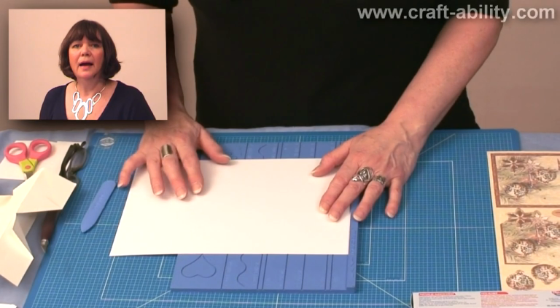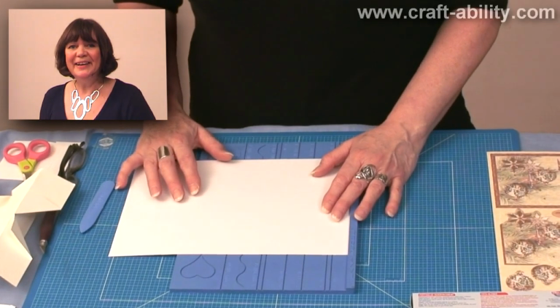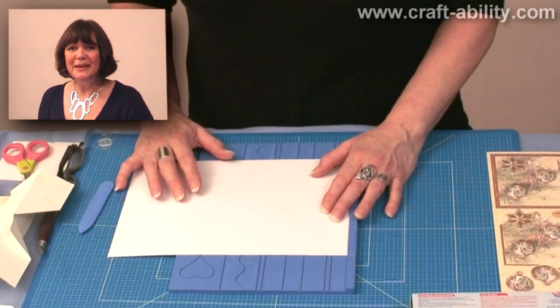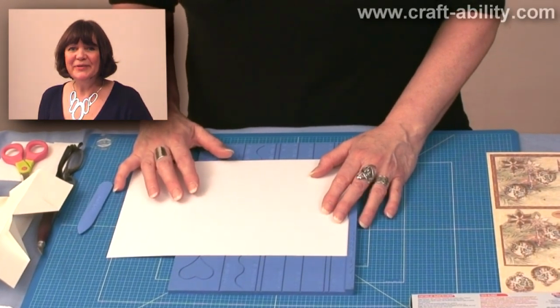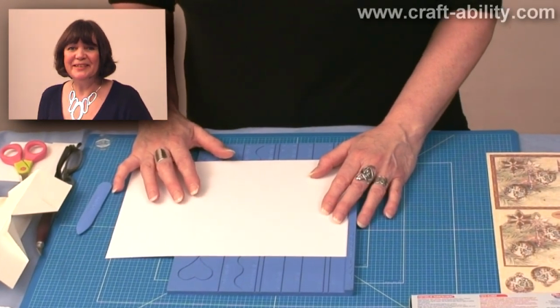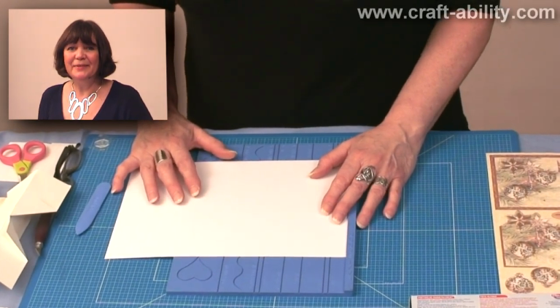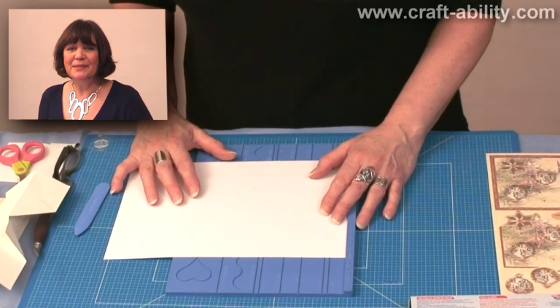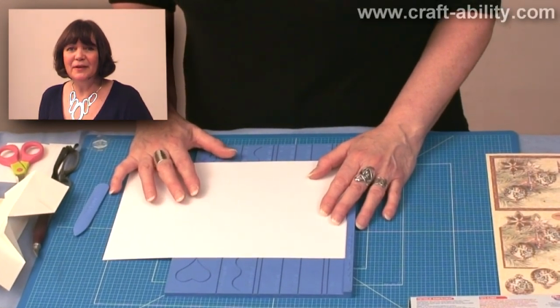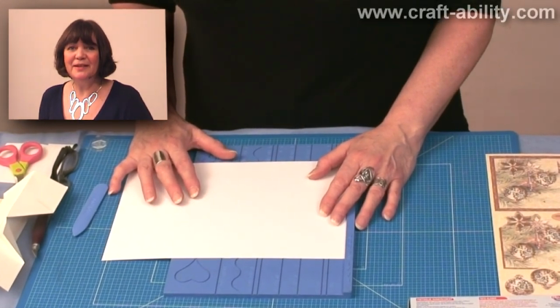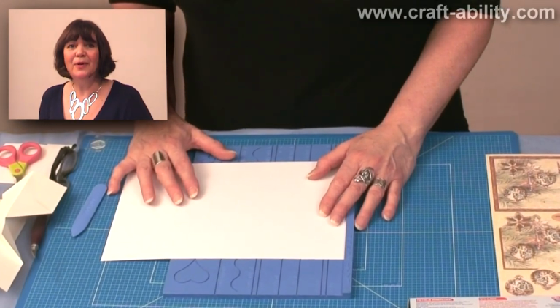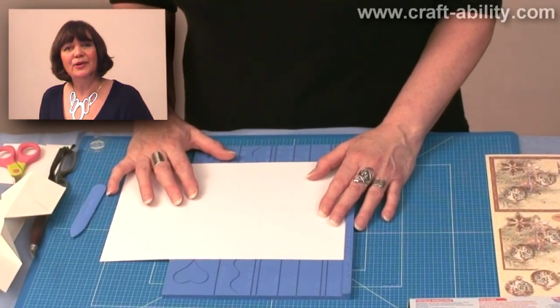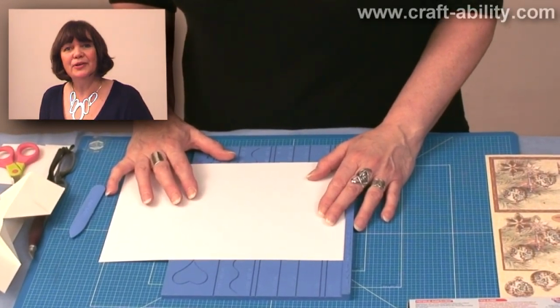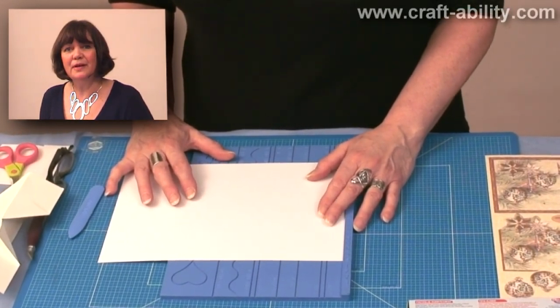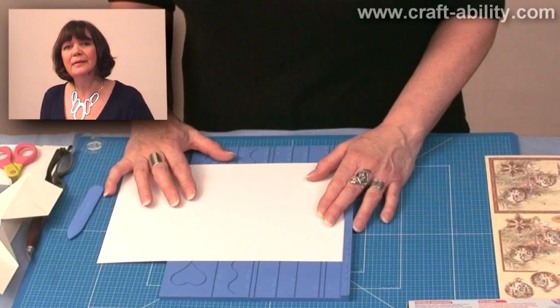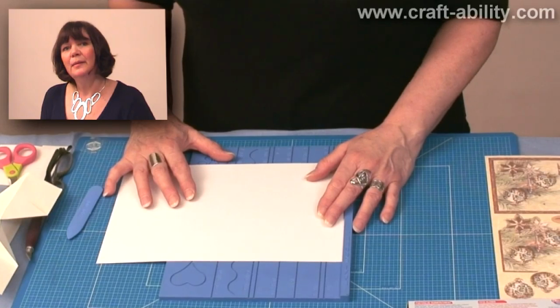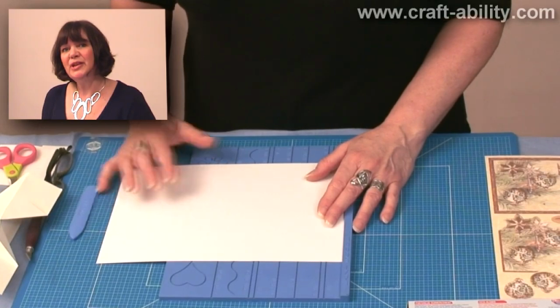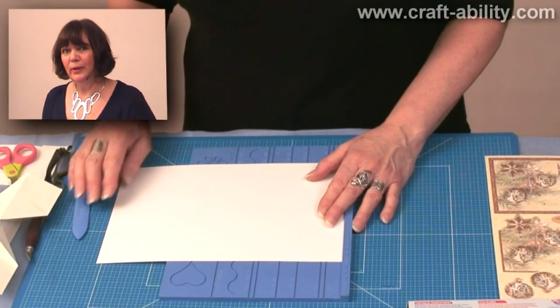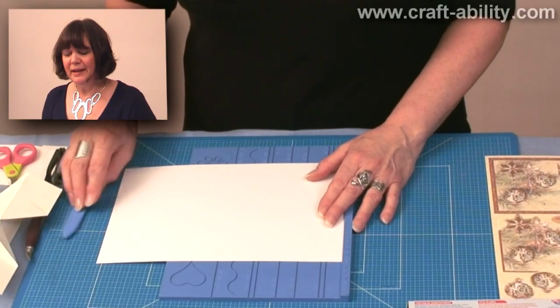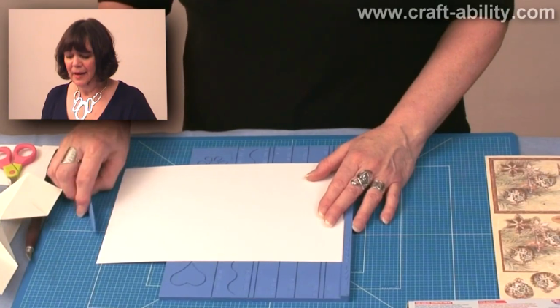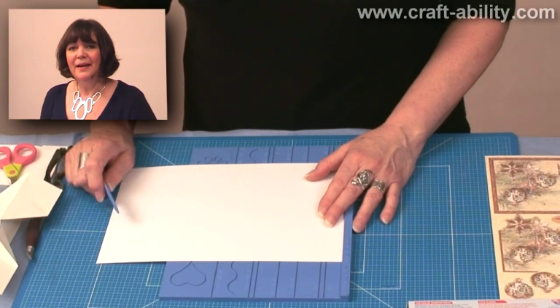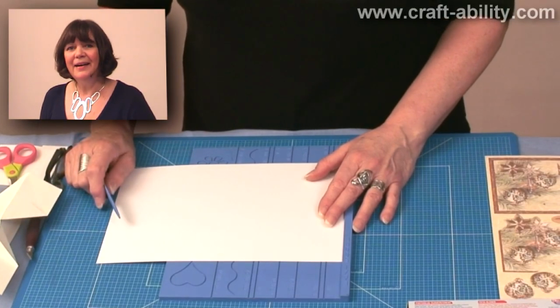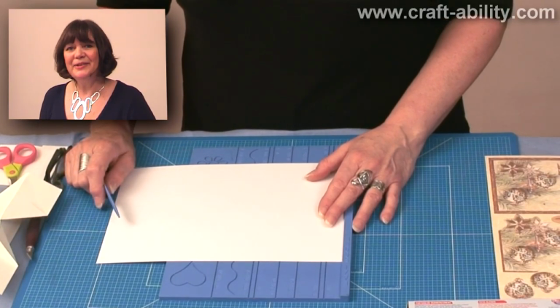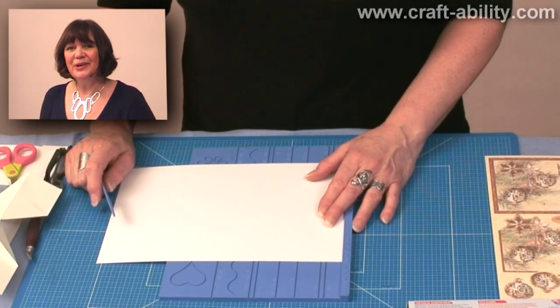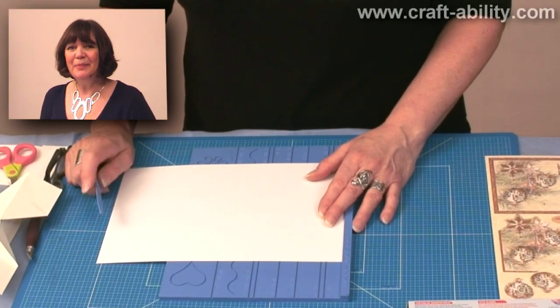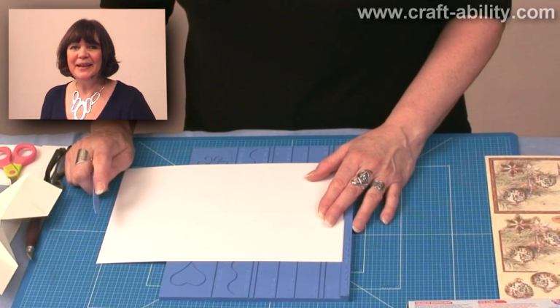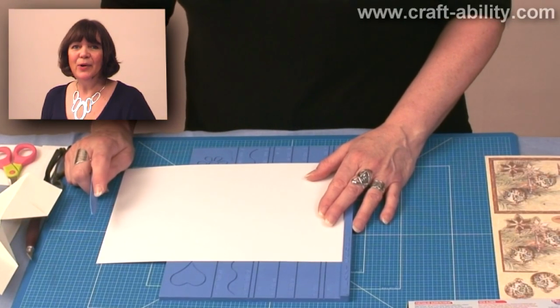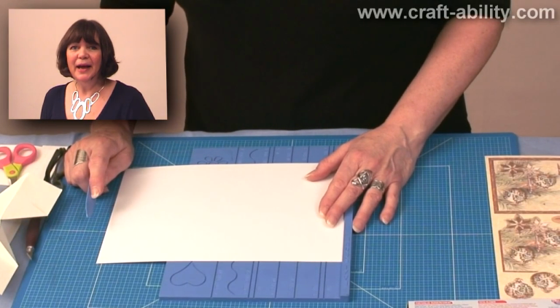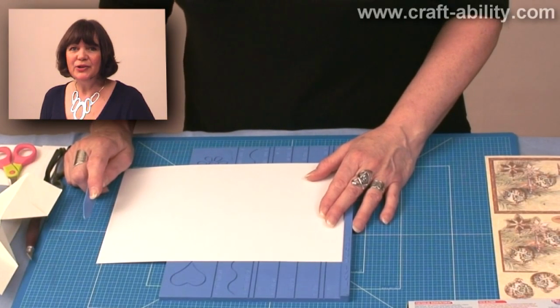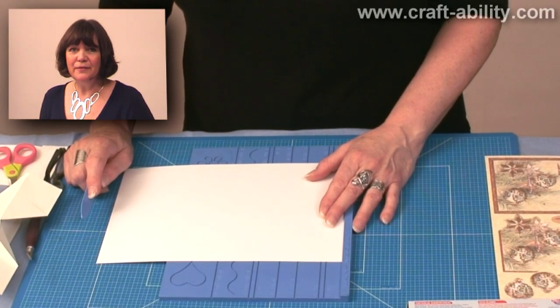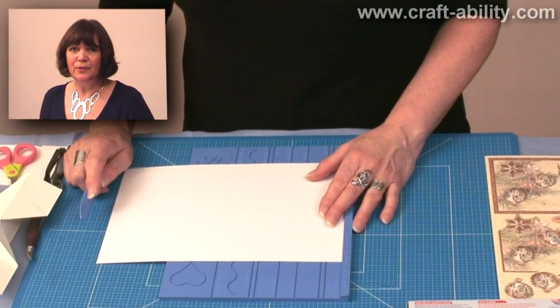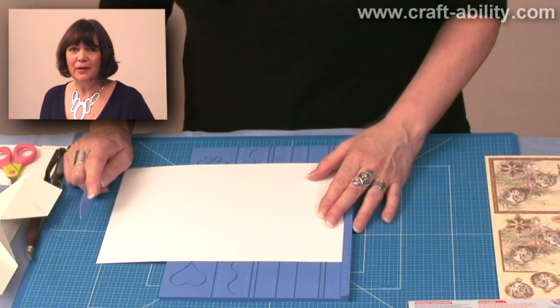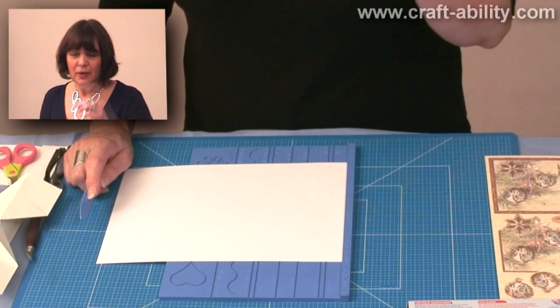Hi, my name's Vanessa. This is my first time on YouTube so be gentle with me. I'm going to show you my take on a shutter fold card.